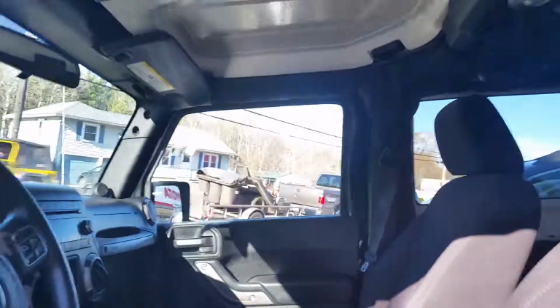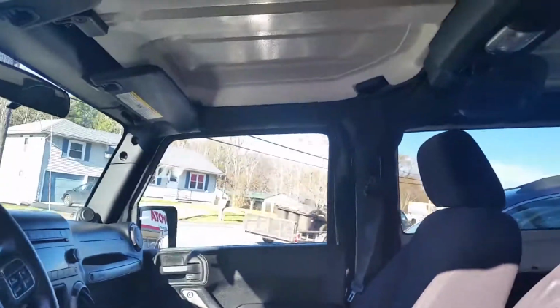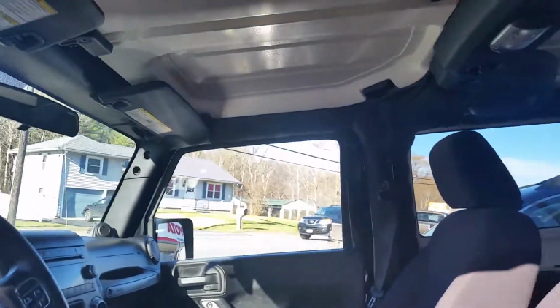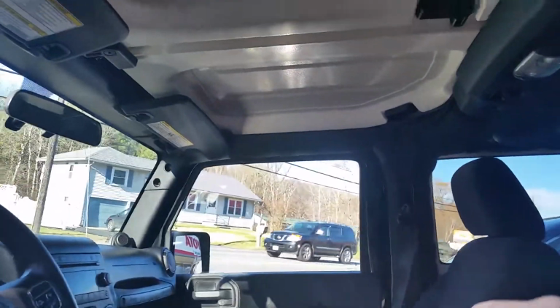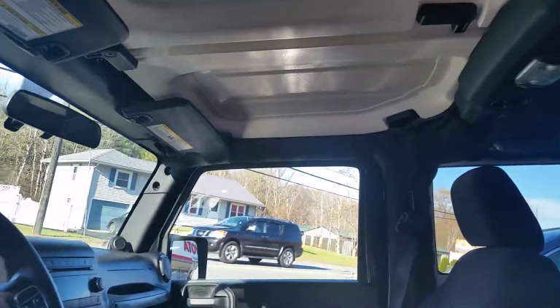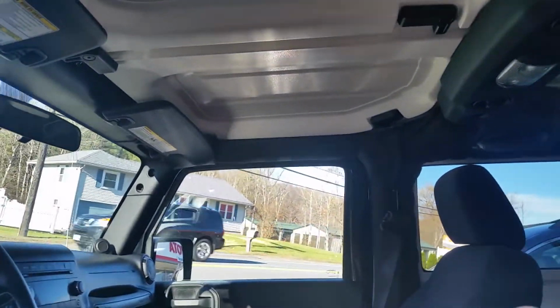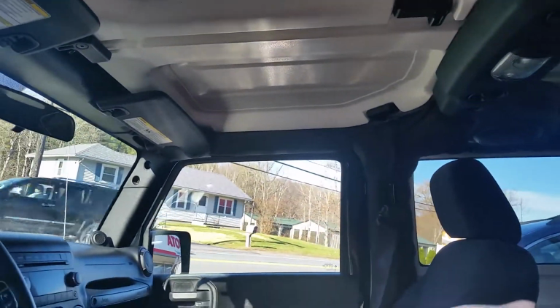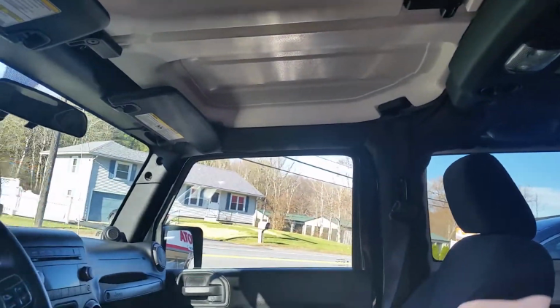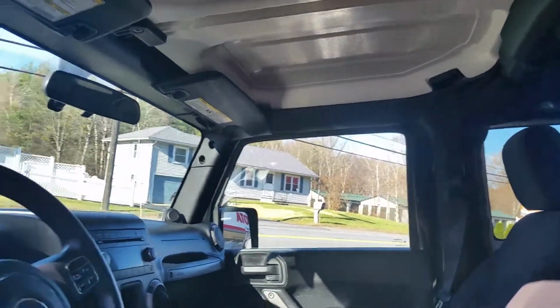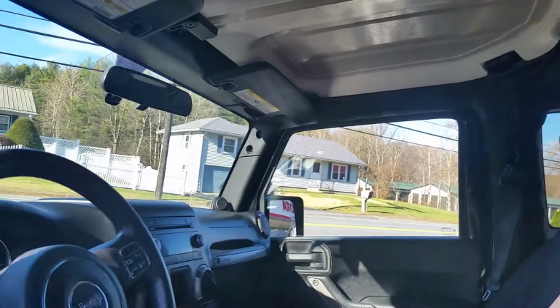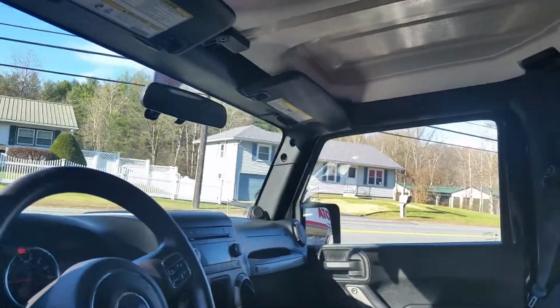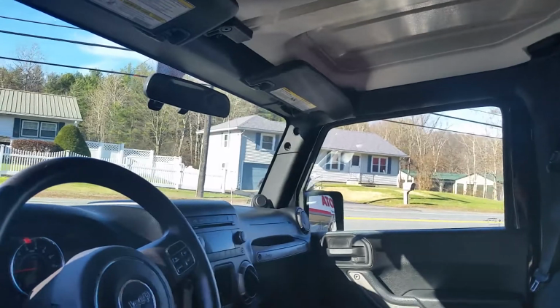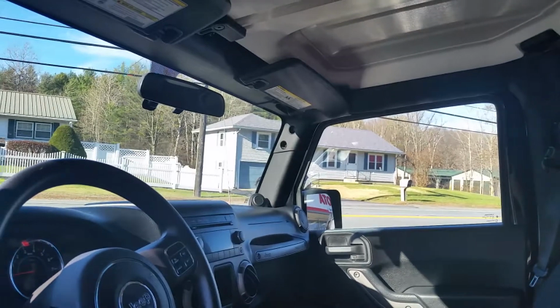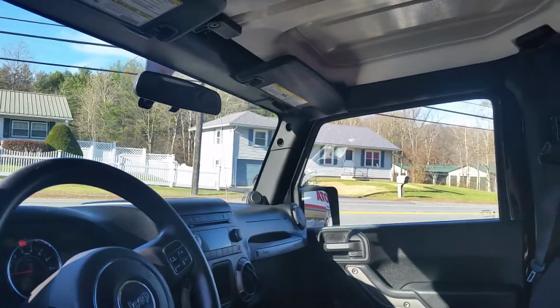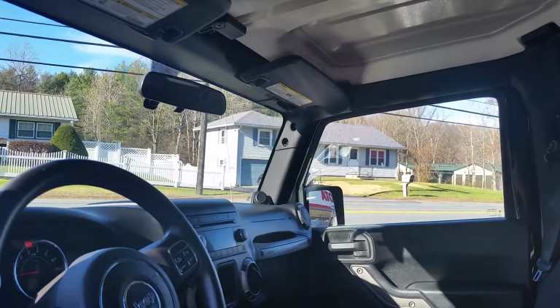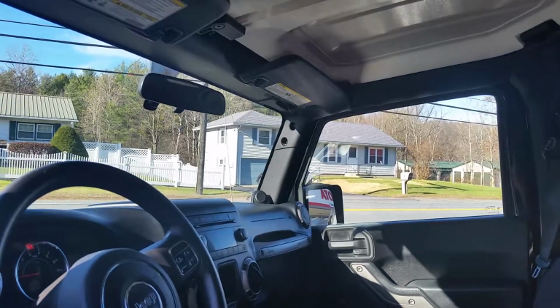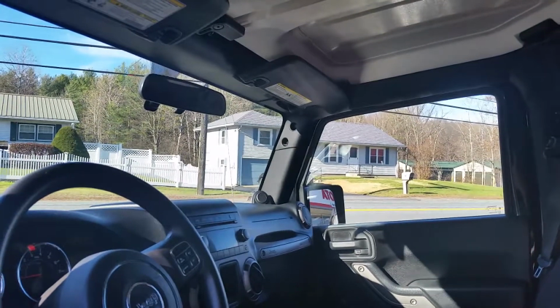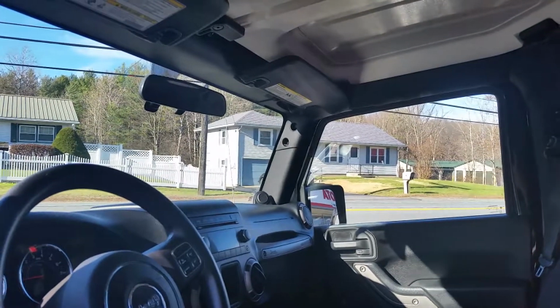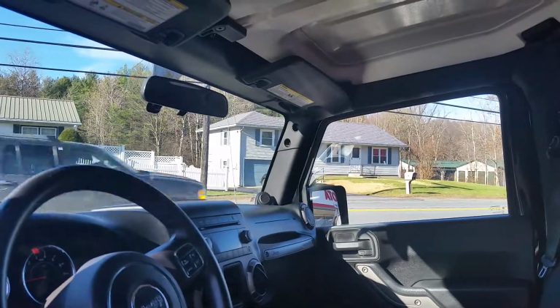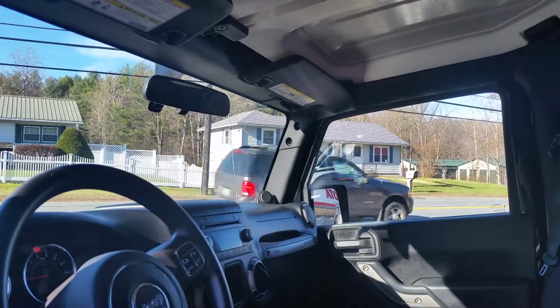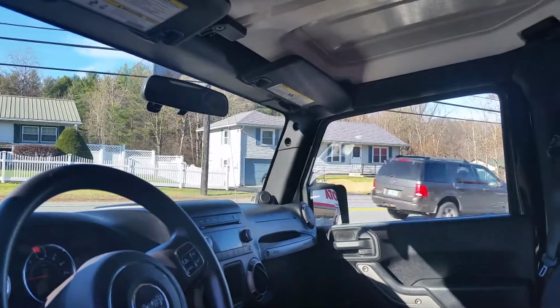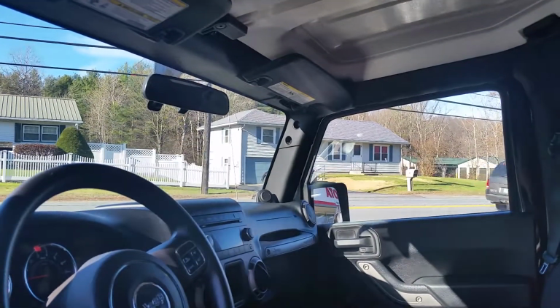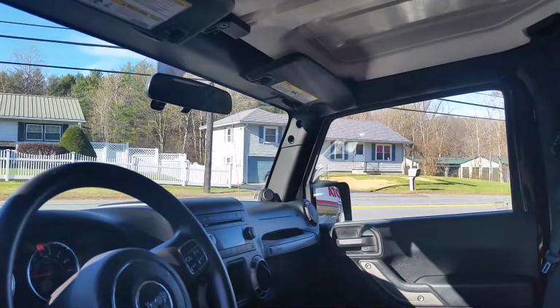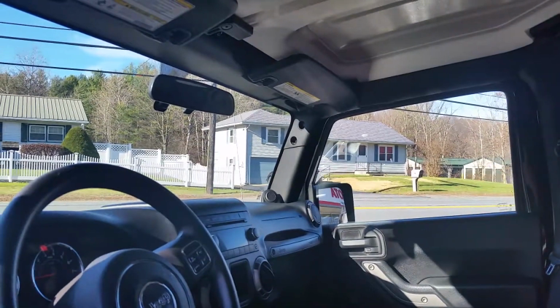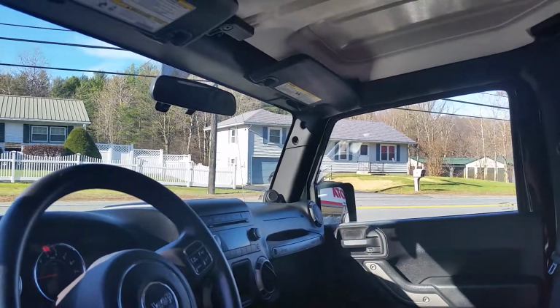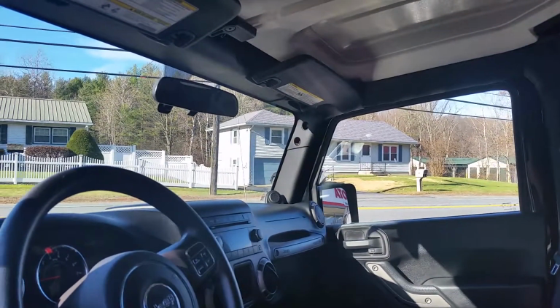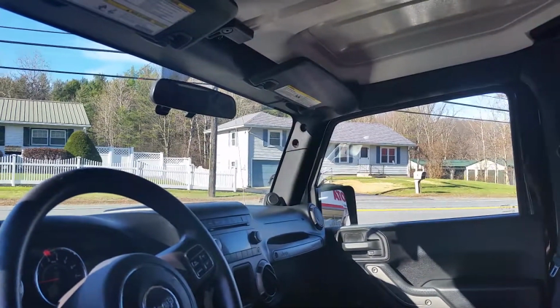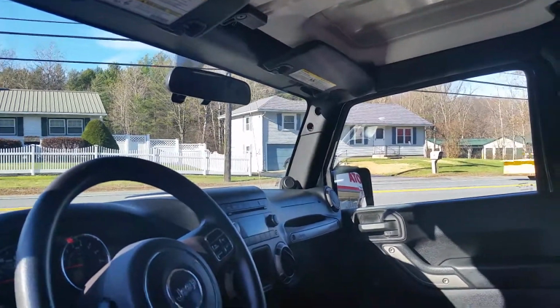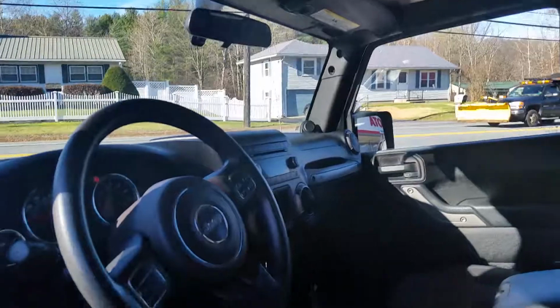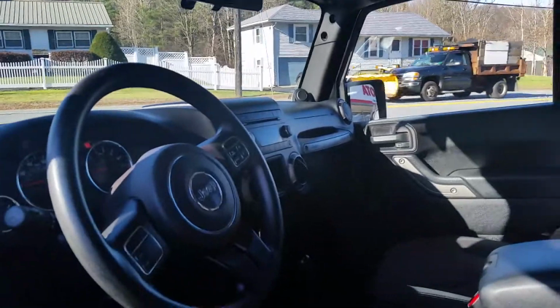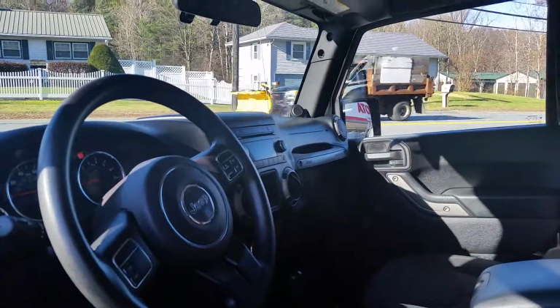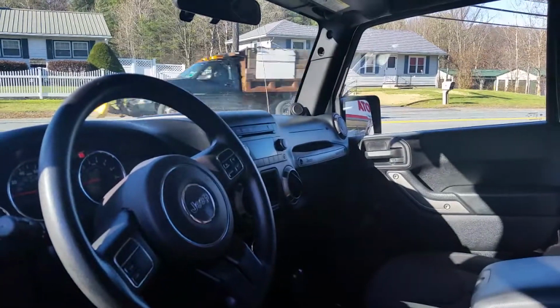This is a Sunrider soft top. We have front fog lights and variably intermittent wipers. This vehicle comes with 6 speakers.